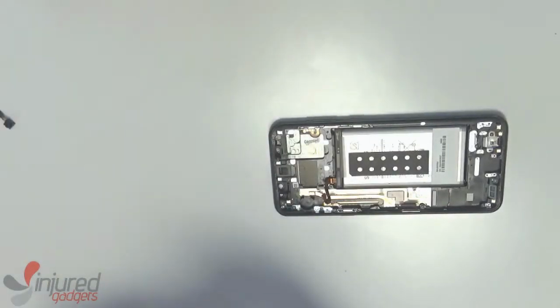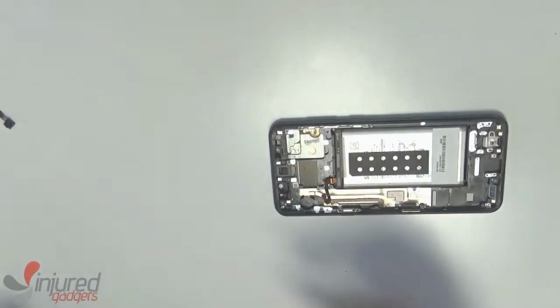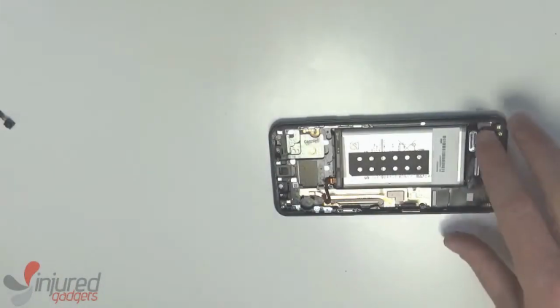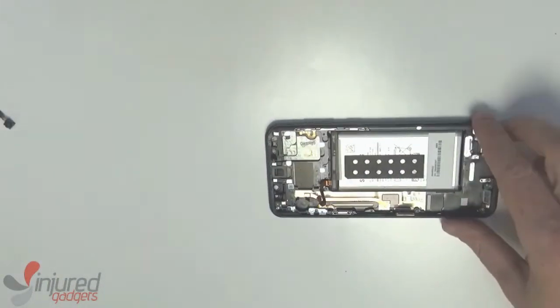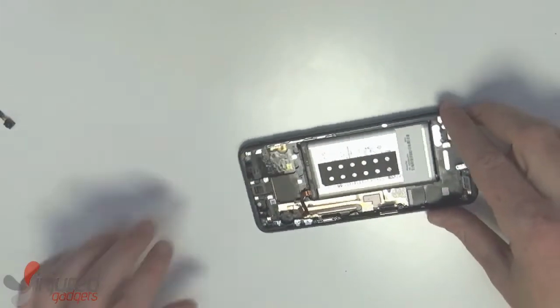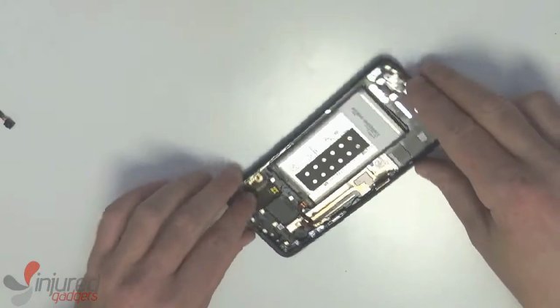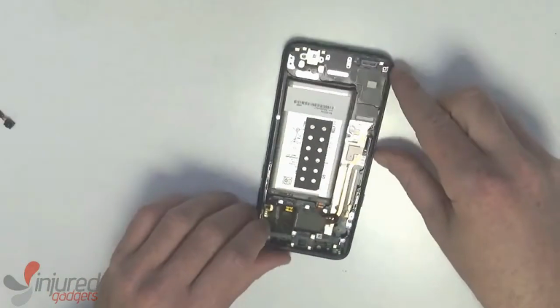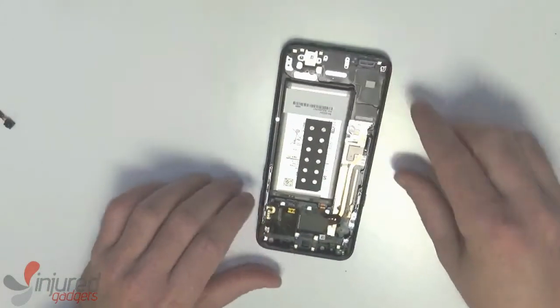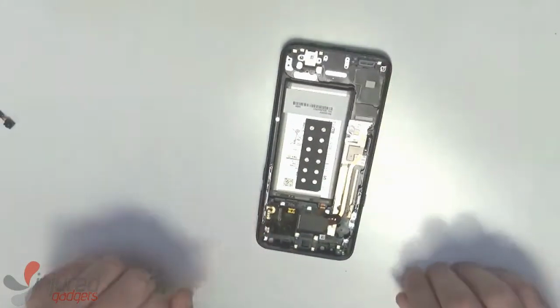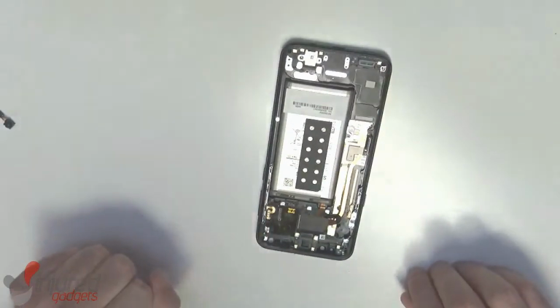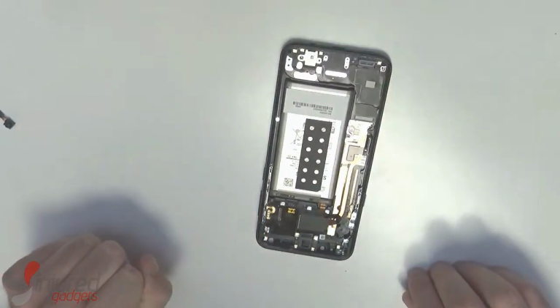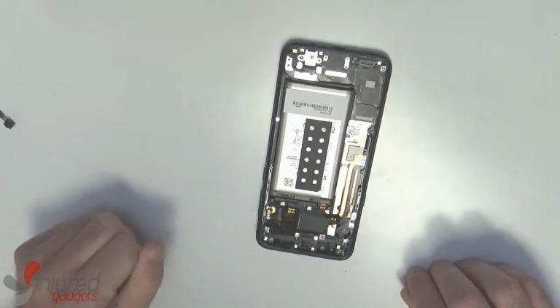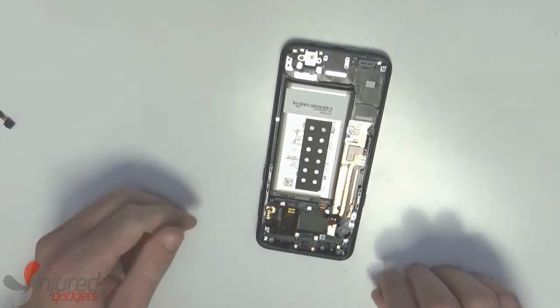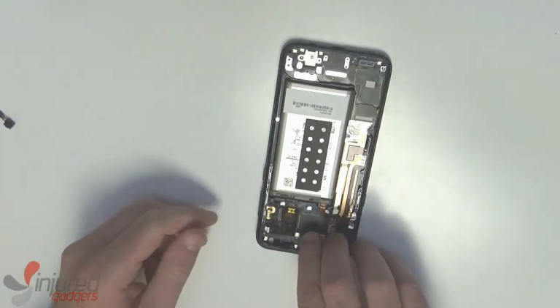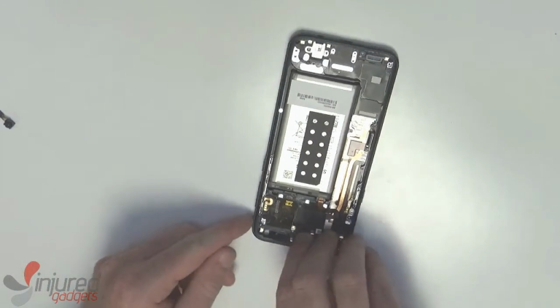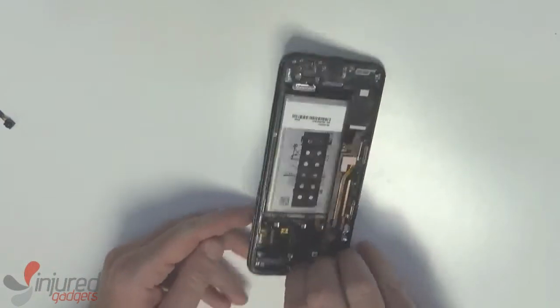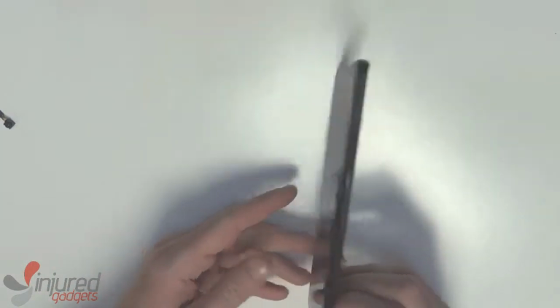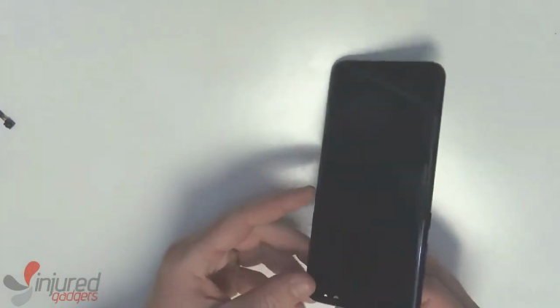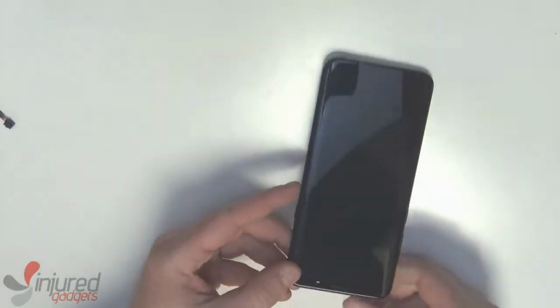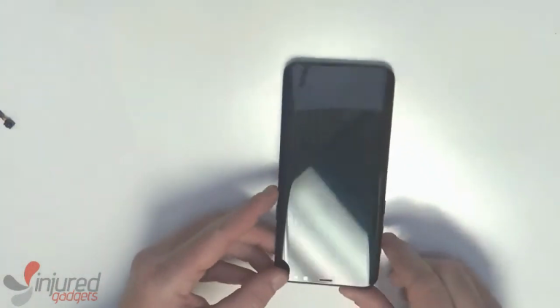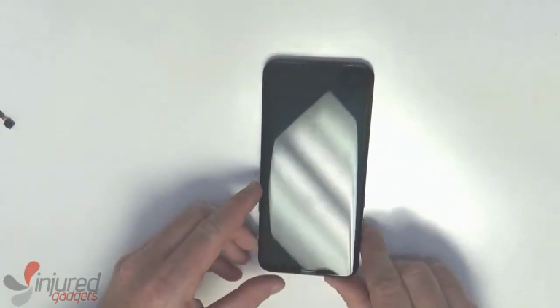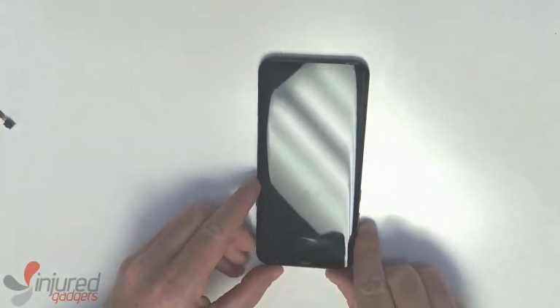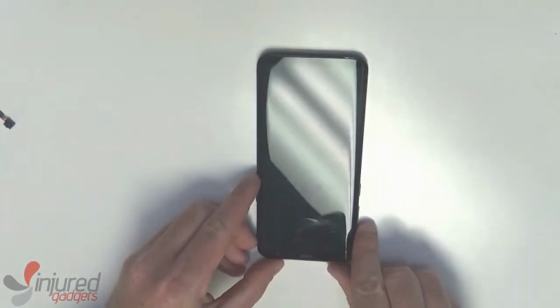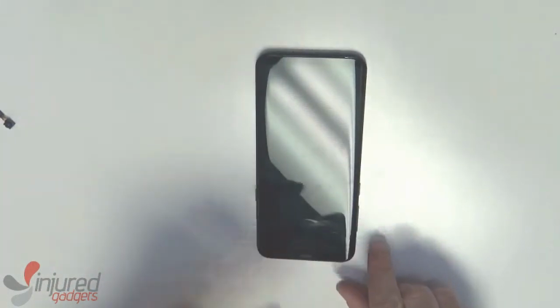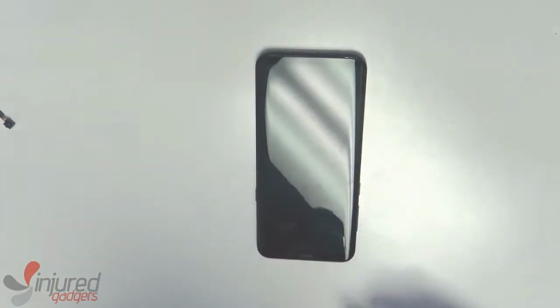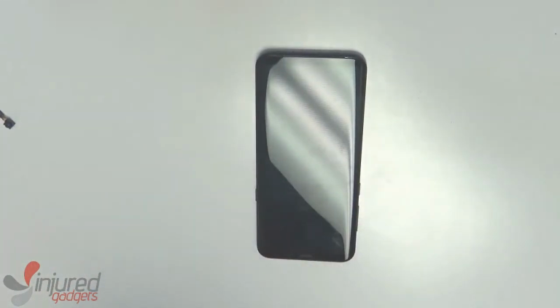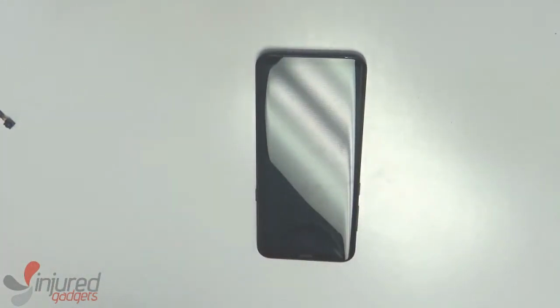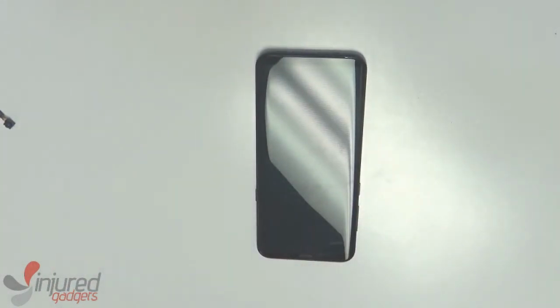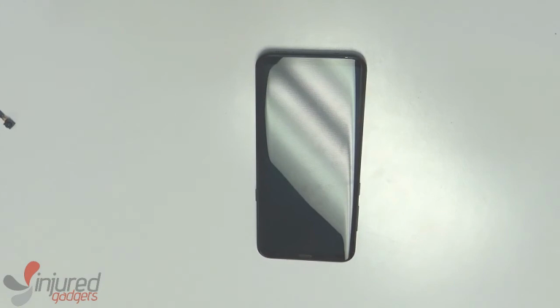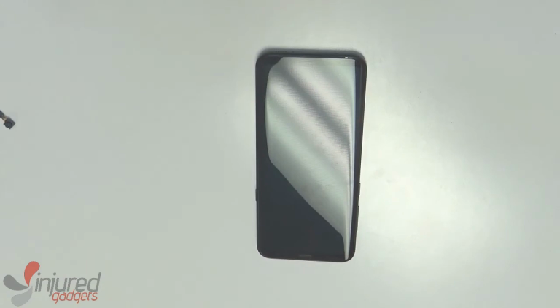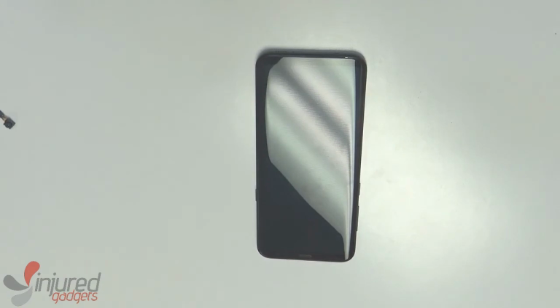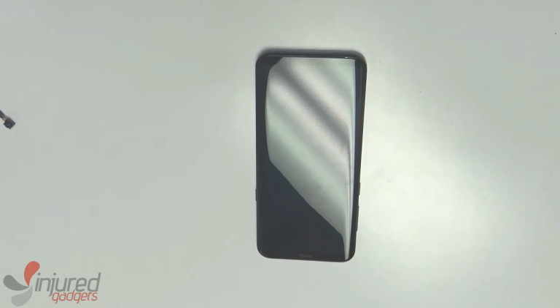Now that completes the teardown and disassembly of the S8+. All components have been removed.